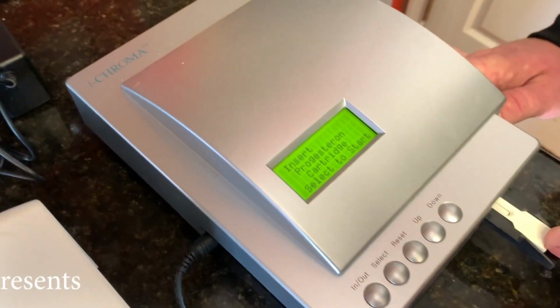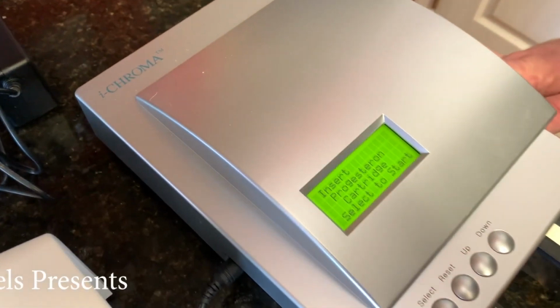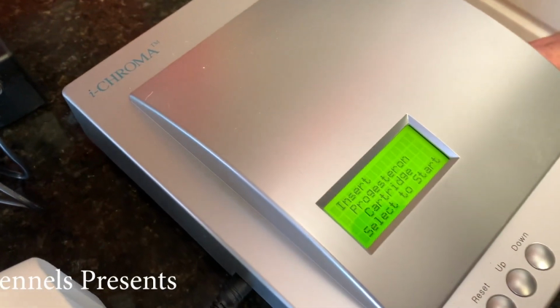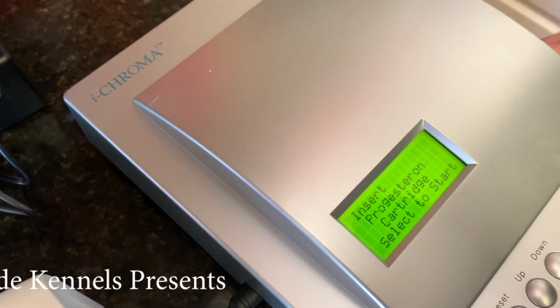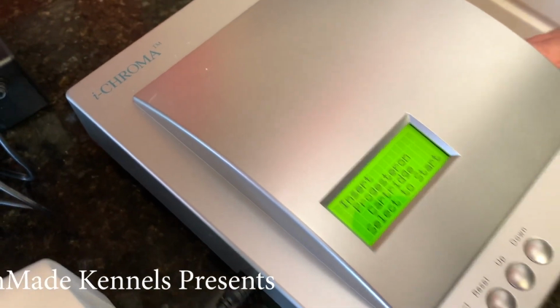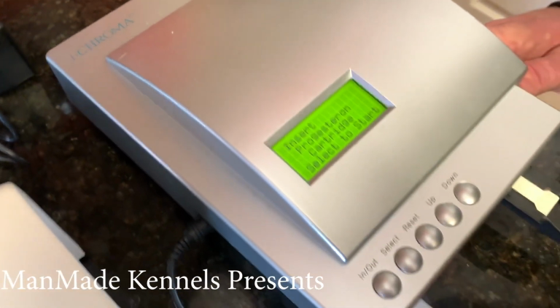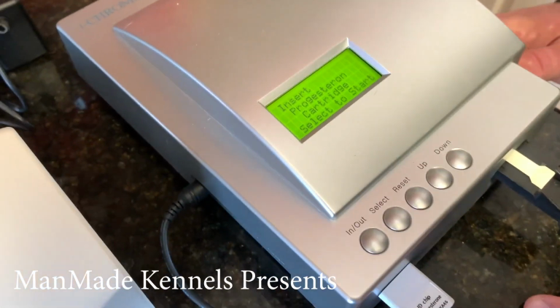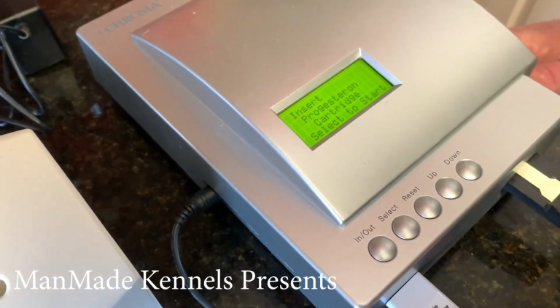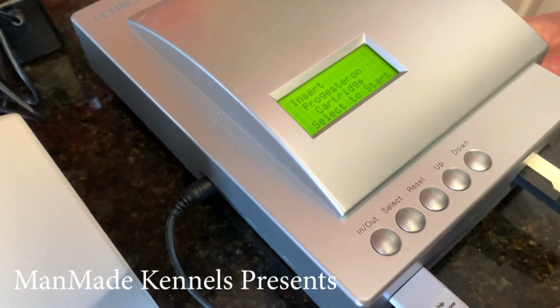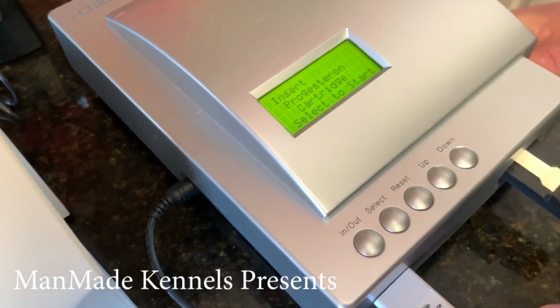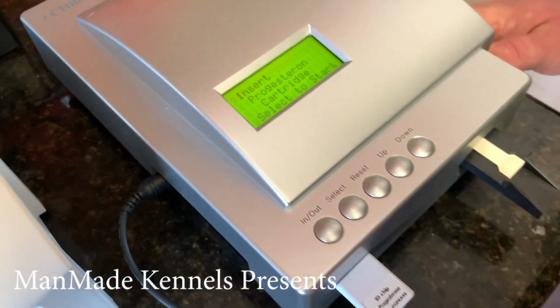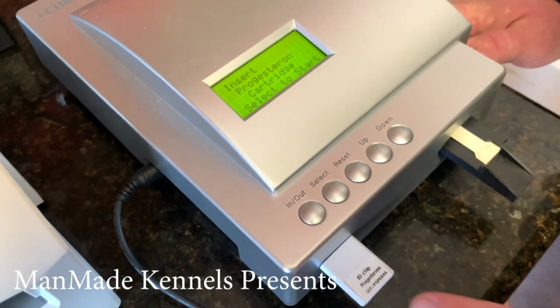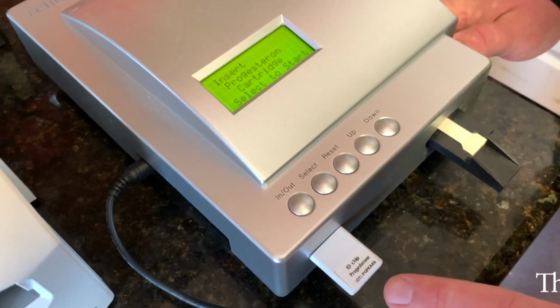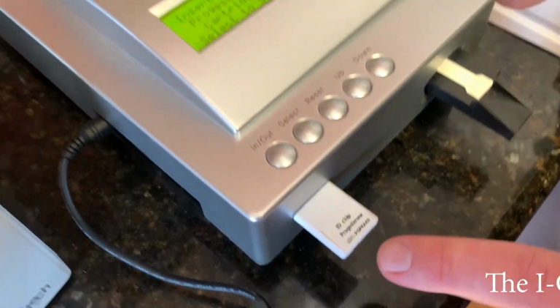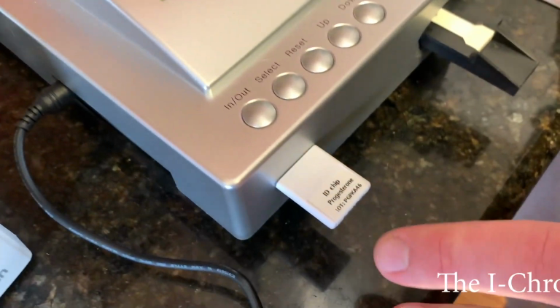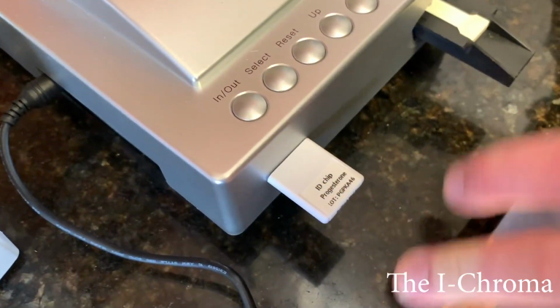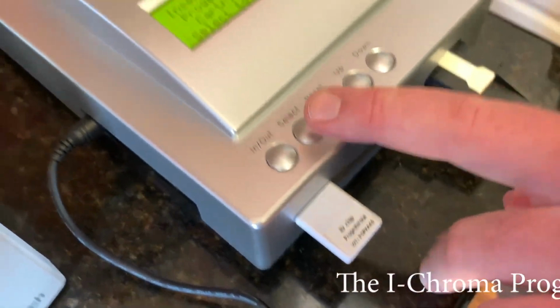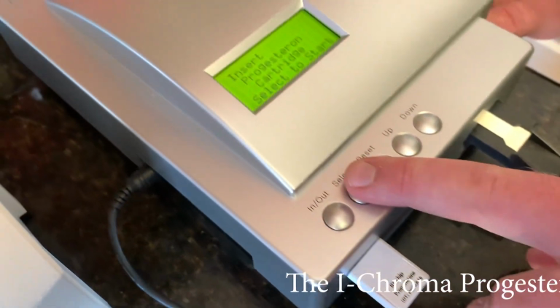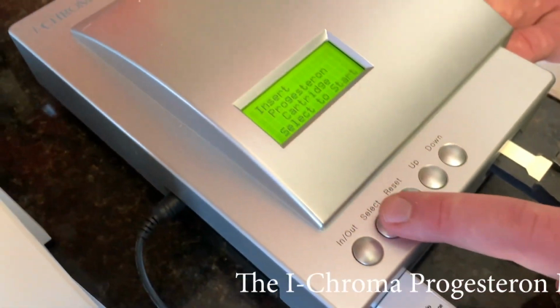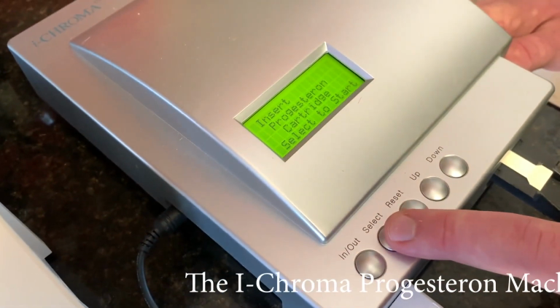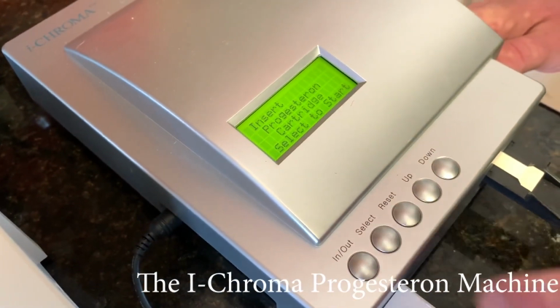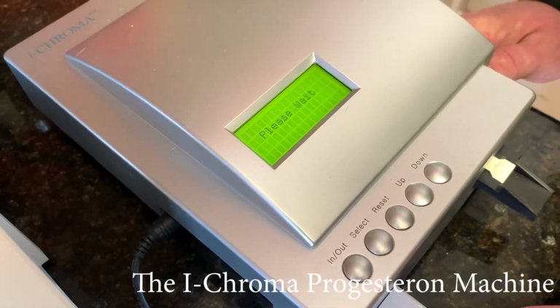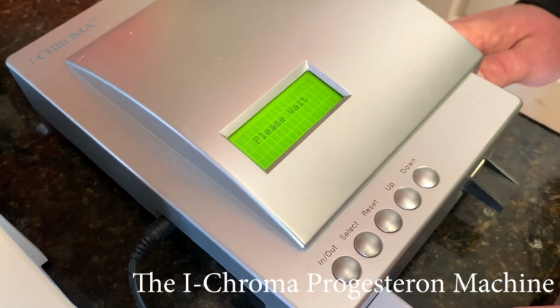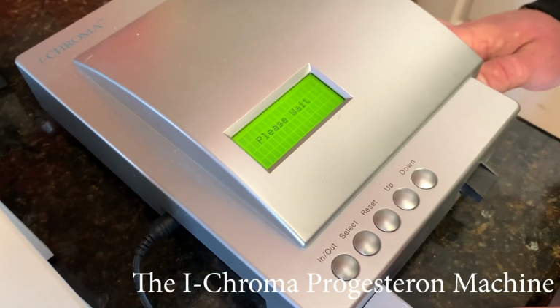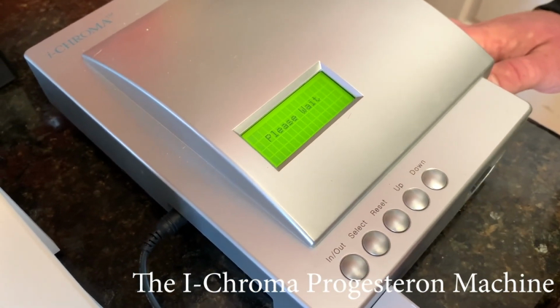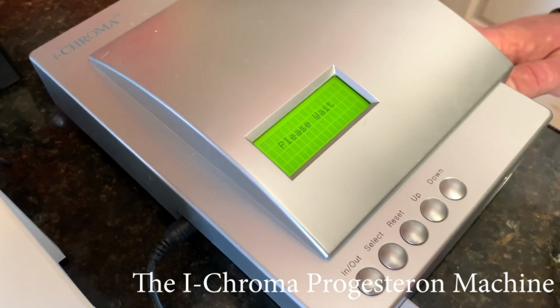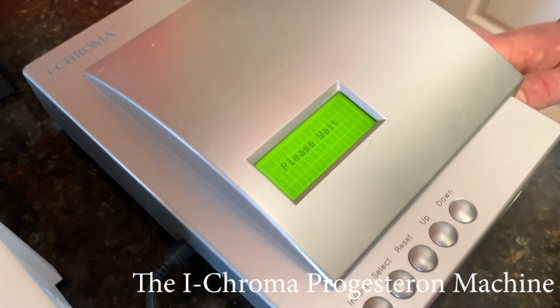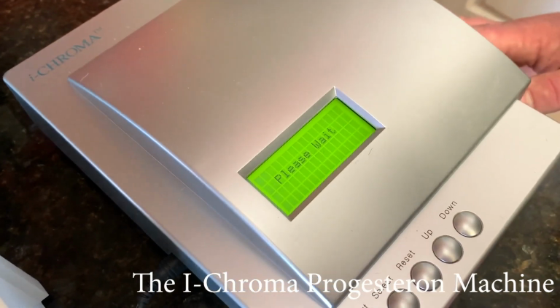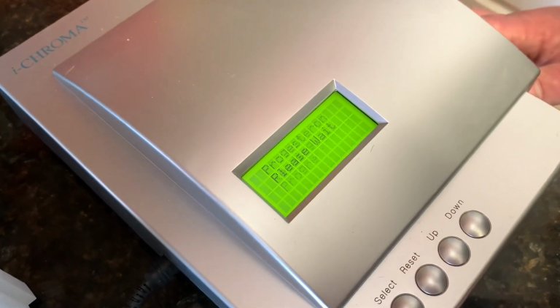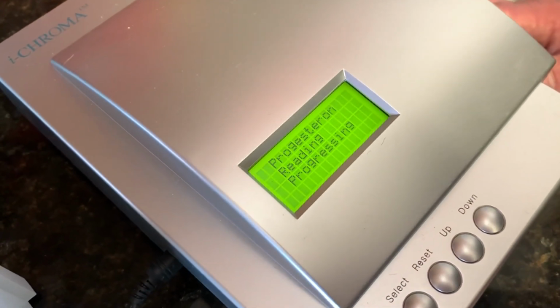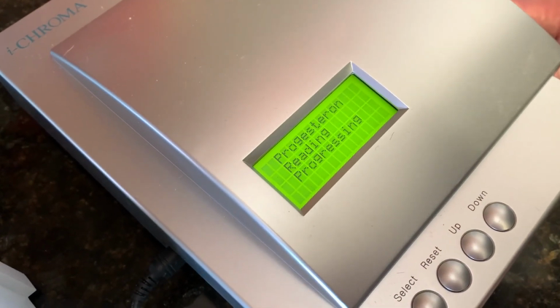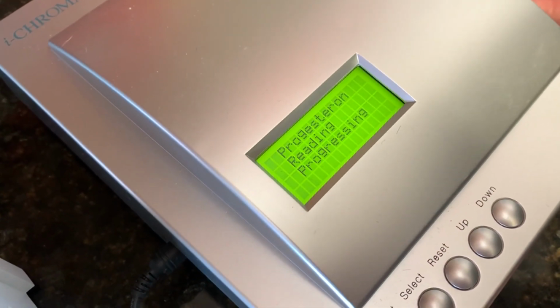This is called a Chroma progesterone machine. Everything's already pre-set. We've got our IV chip in, so now we just select. Is it going to tell us our numbers? Is that what it's doing?